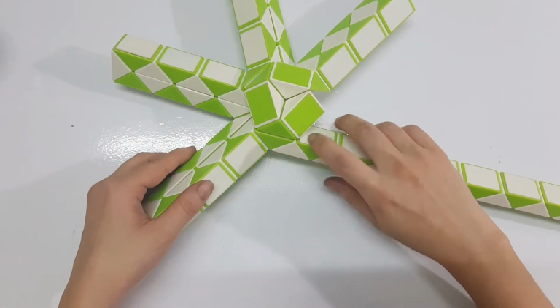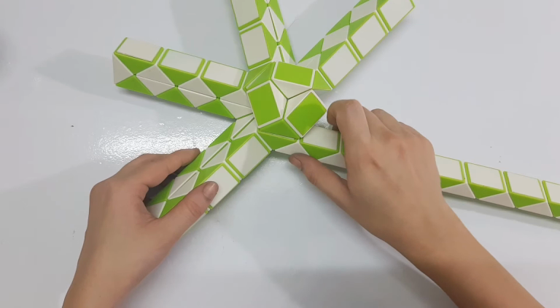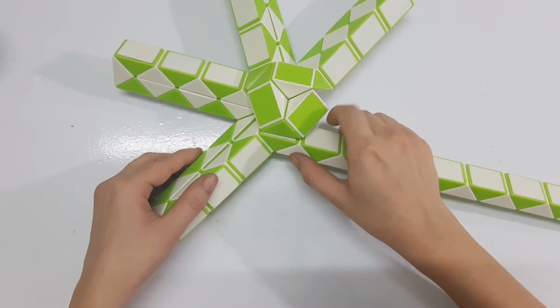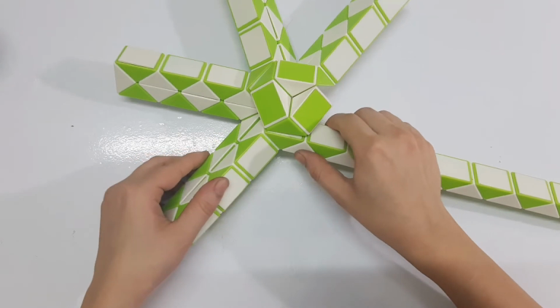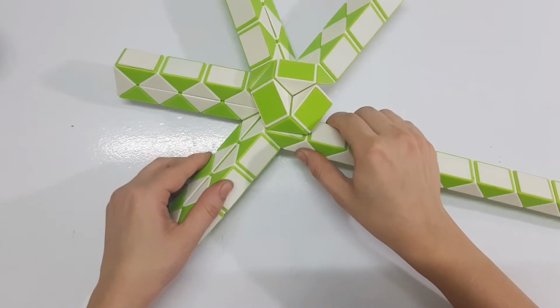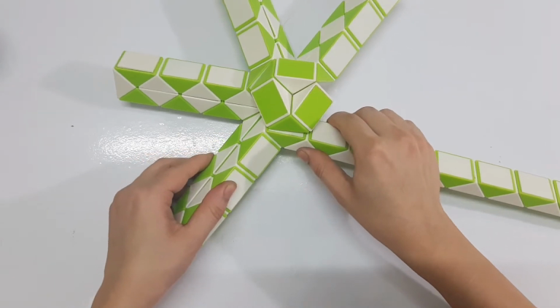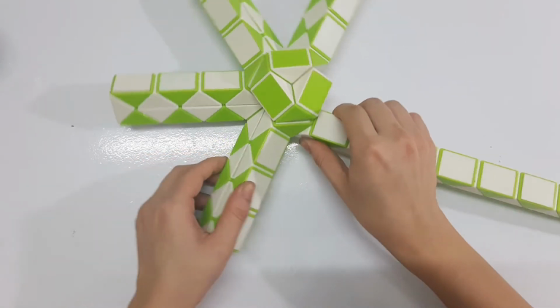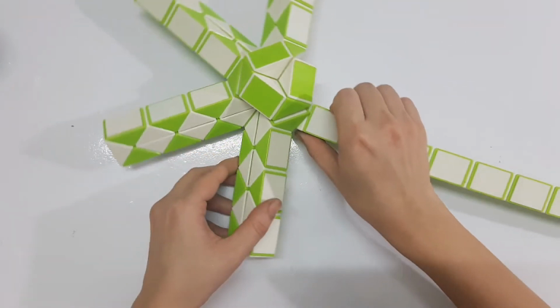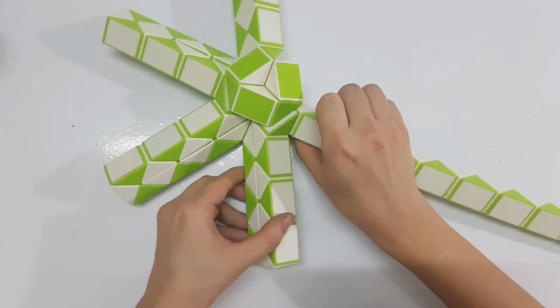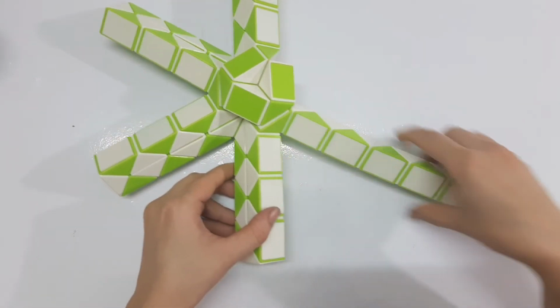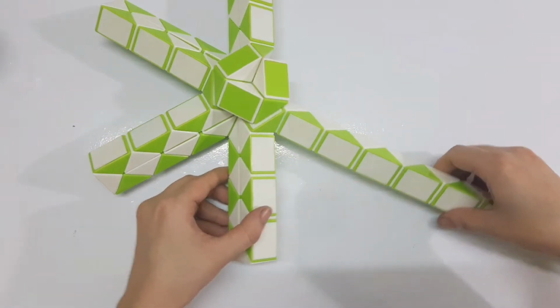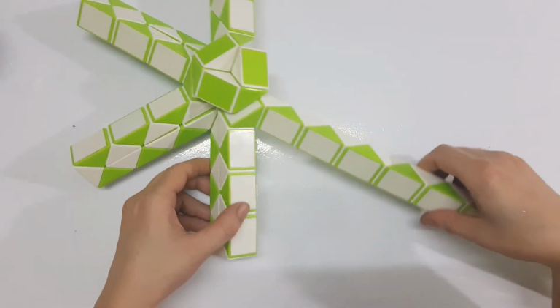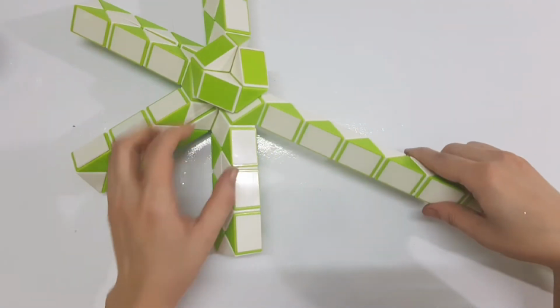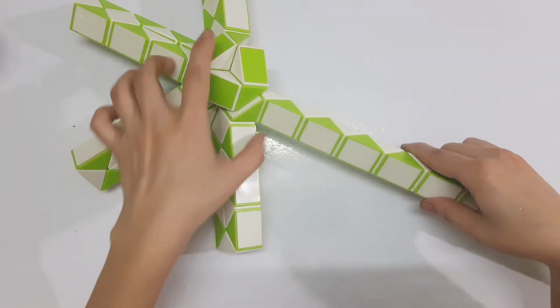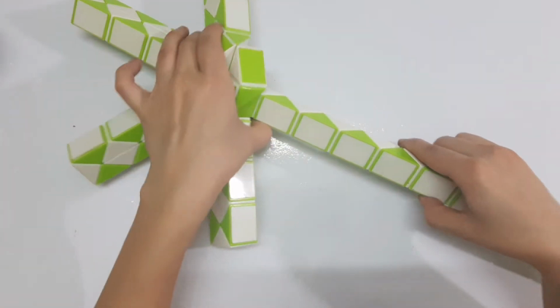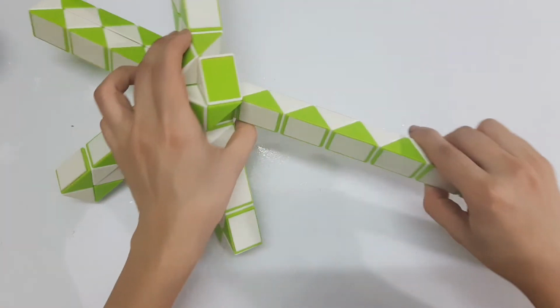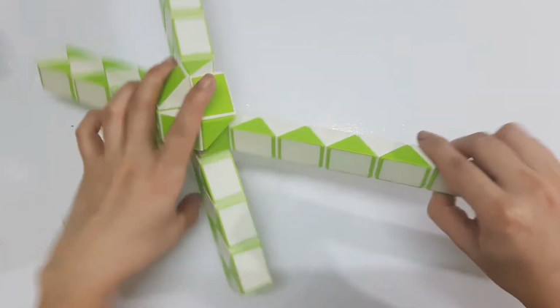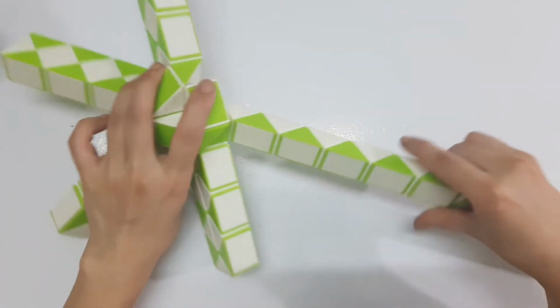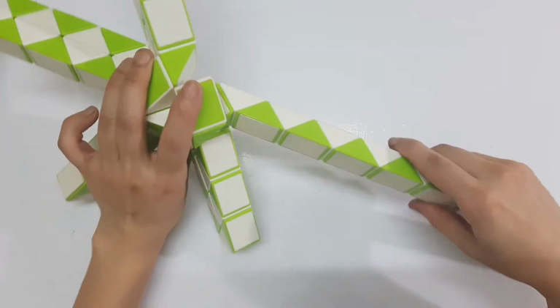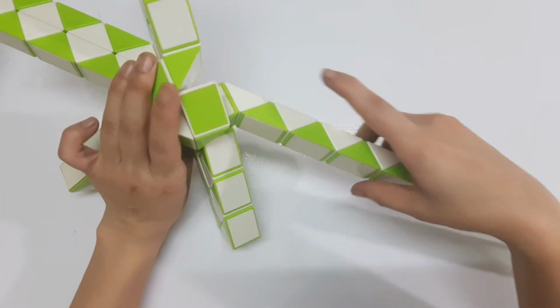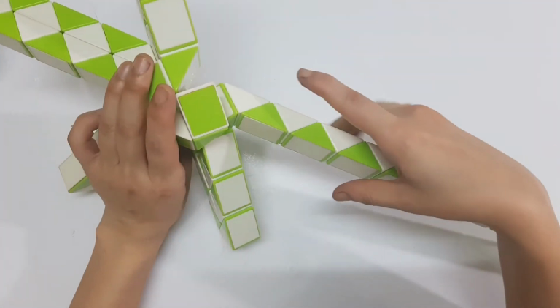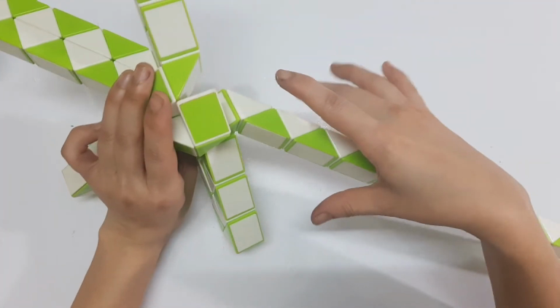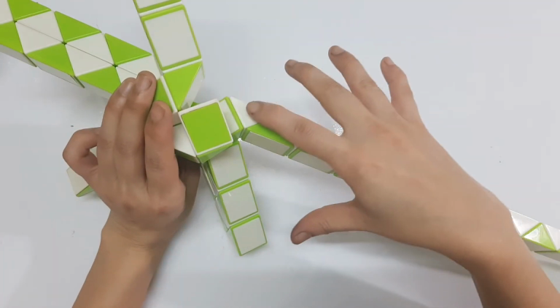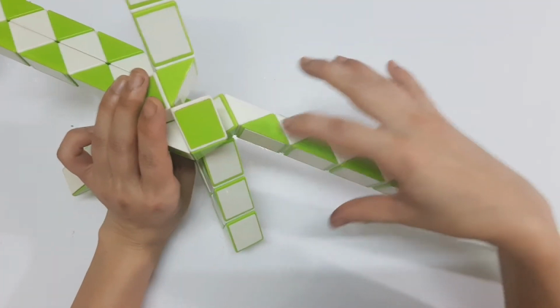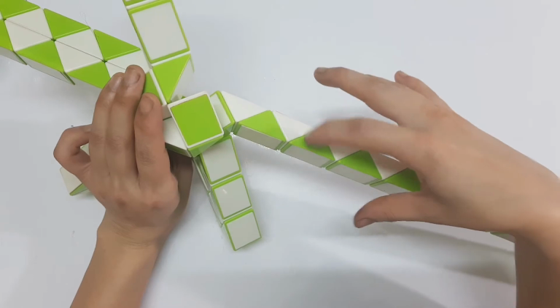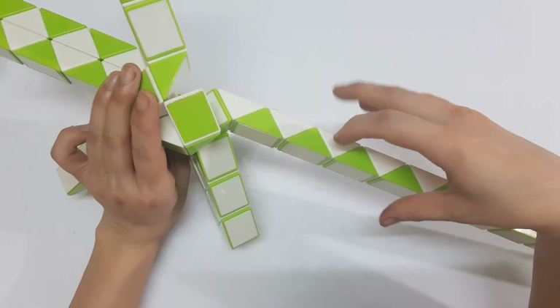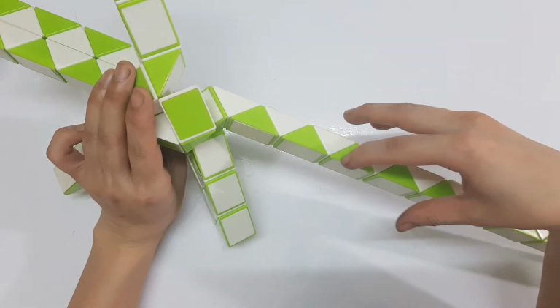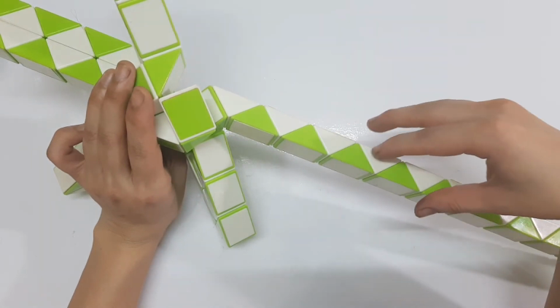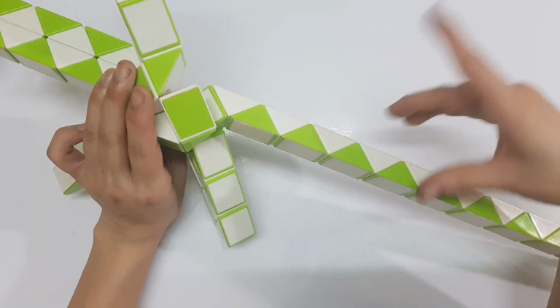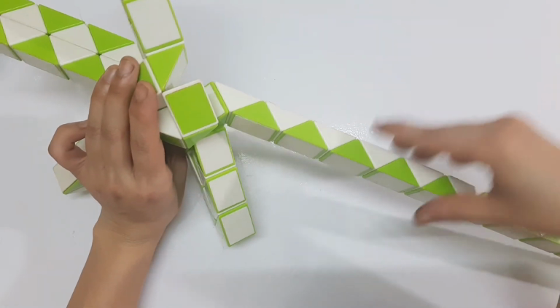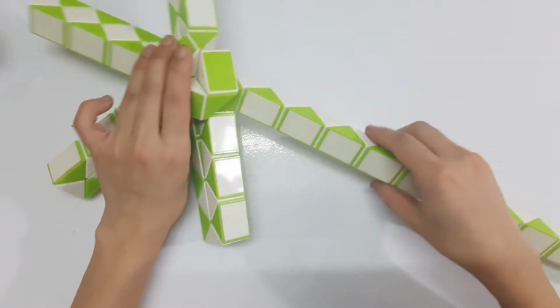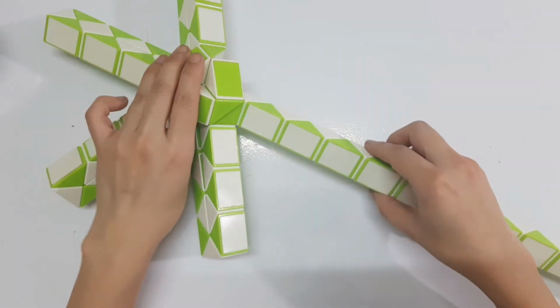Now the next one — go to the left. And then one, two, three, four, five, six, seven — continue, go to the right.